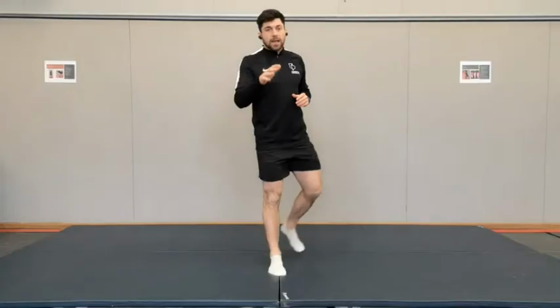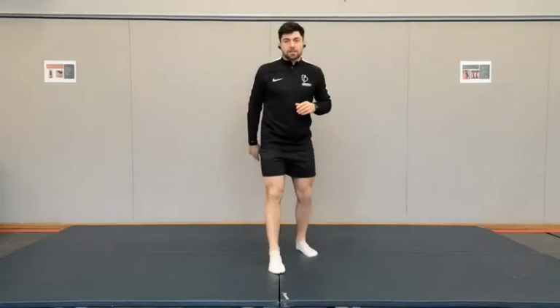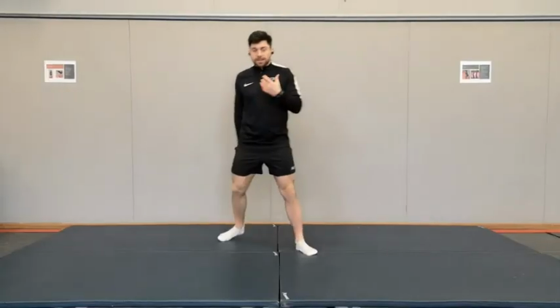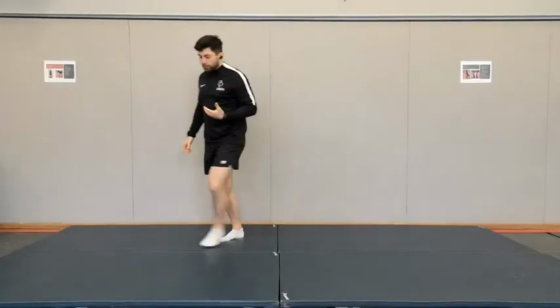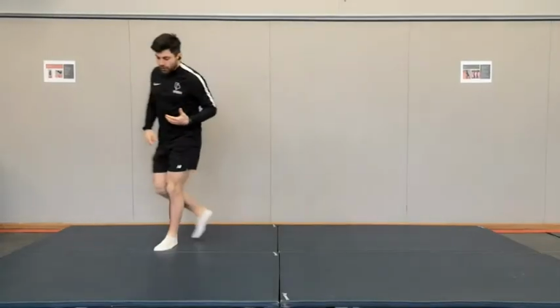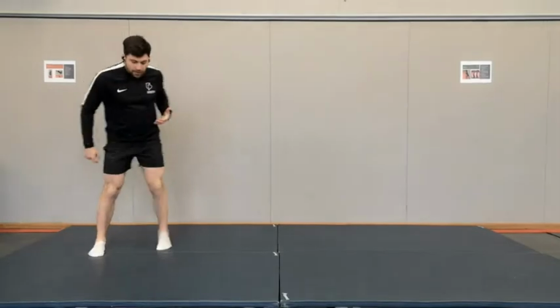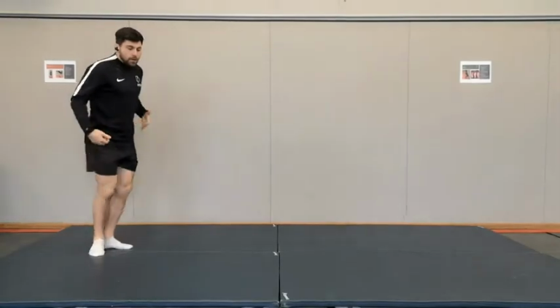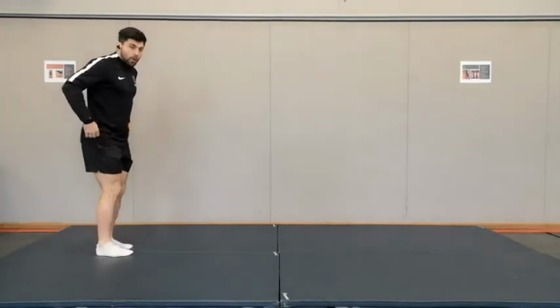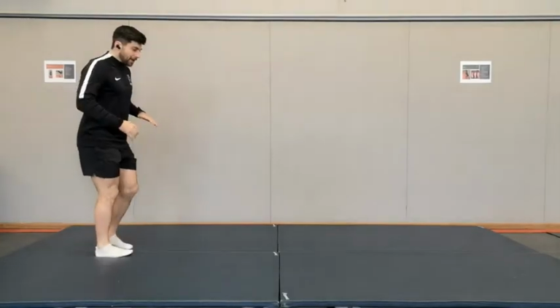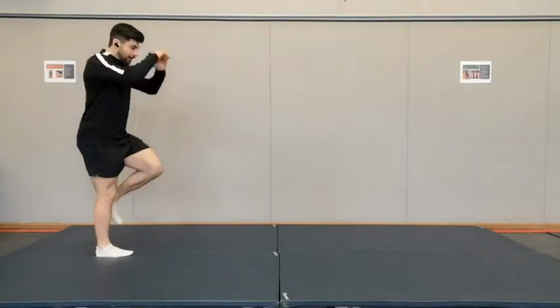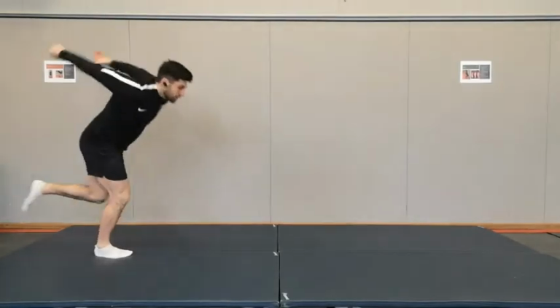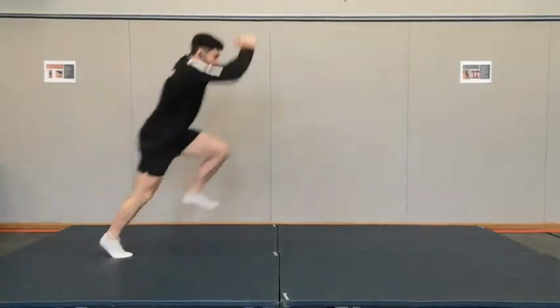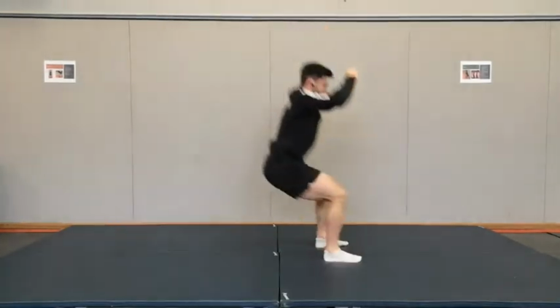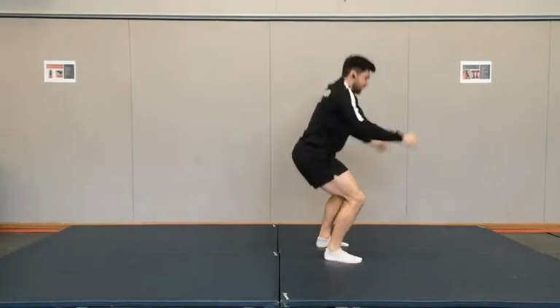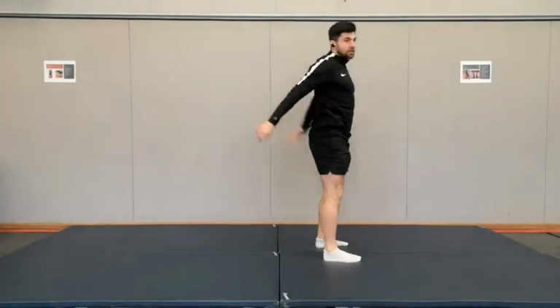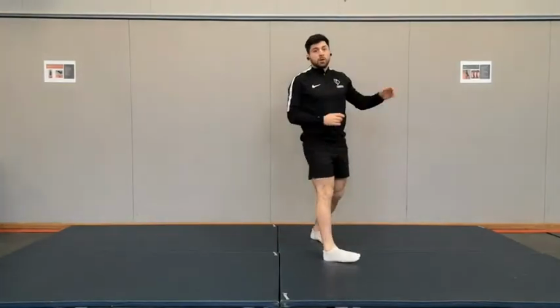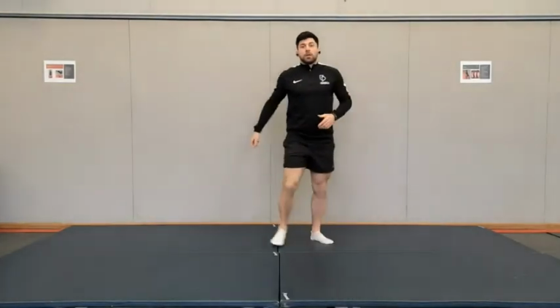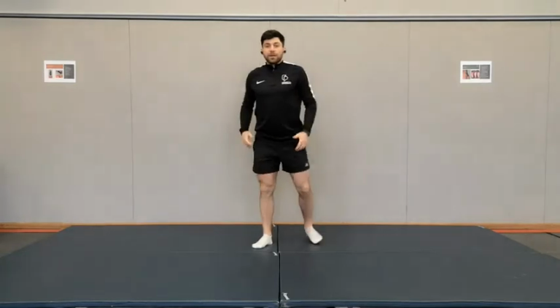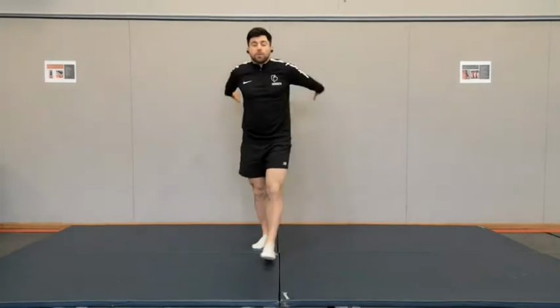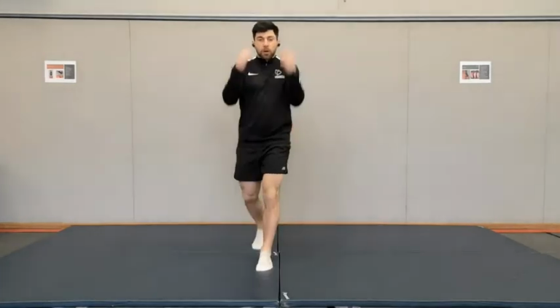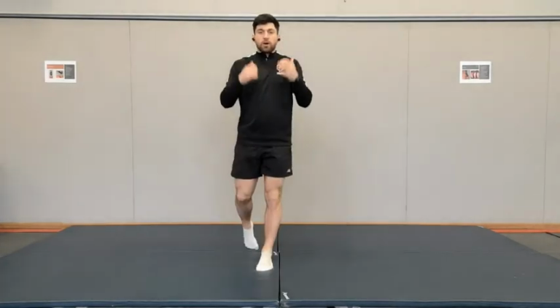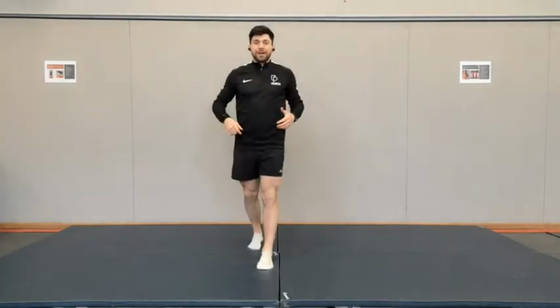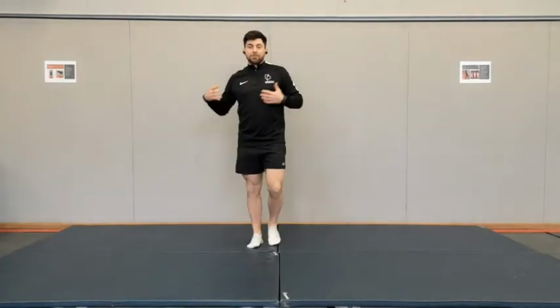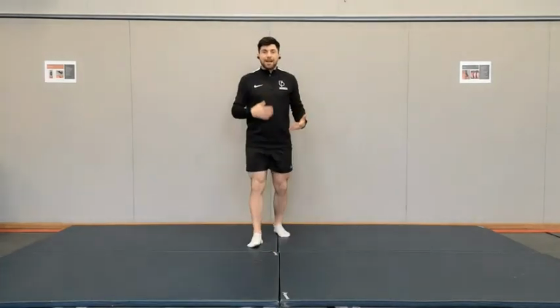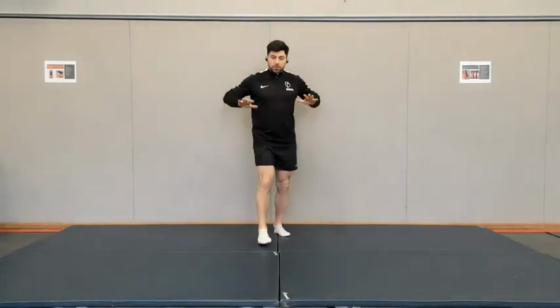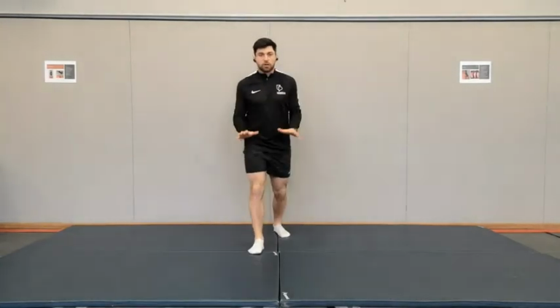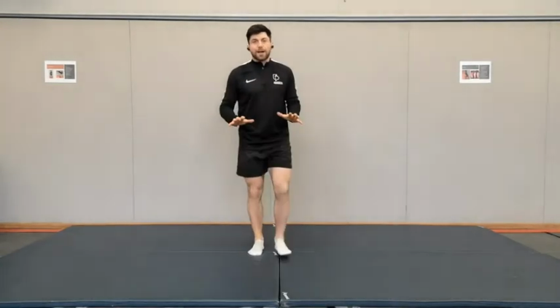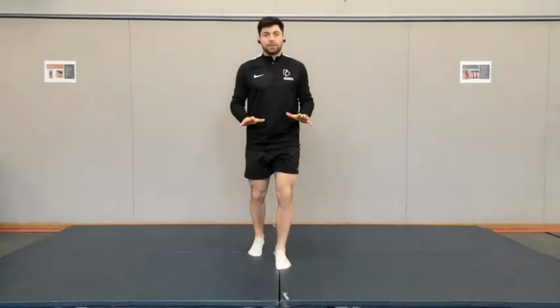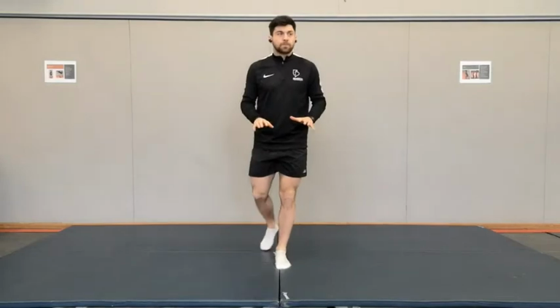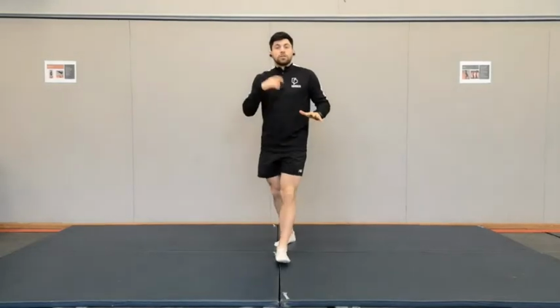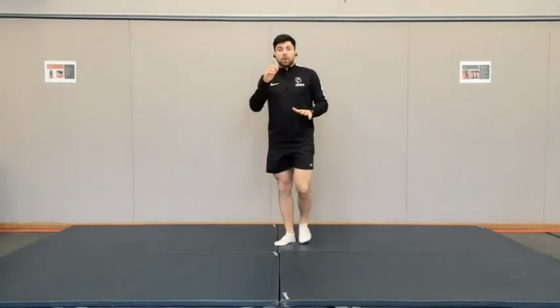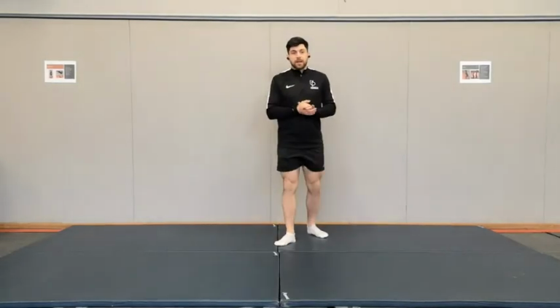Next exercise is single leg broad jumps. You're on one leg, you're going to jump and then land with two. I want you to explode with your arms, and then when you land, I want you to slow the ground down beneath you. Try 20 of them.